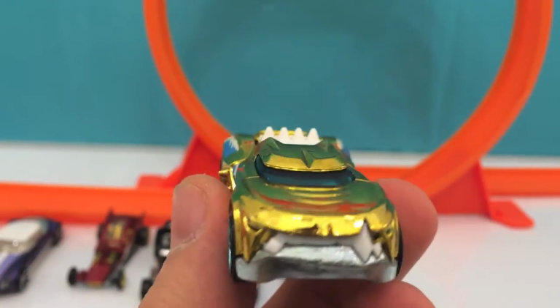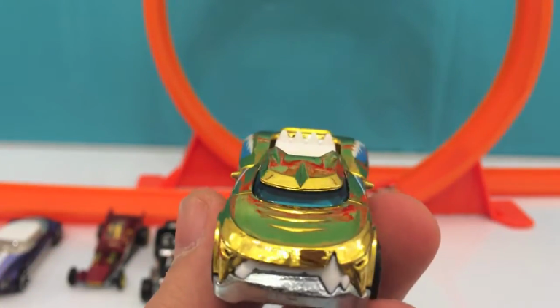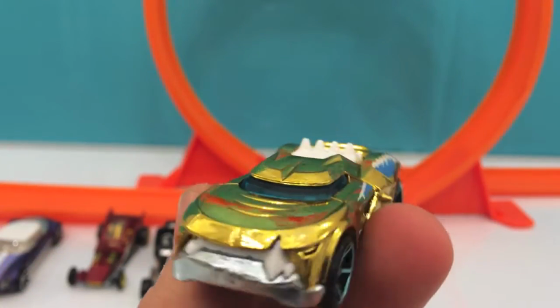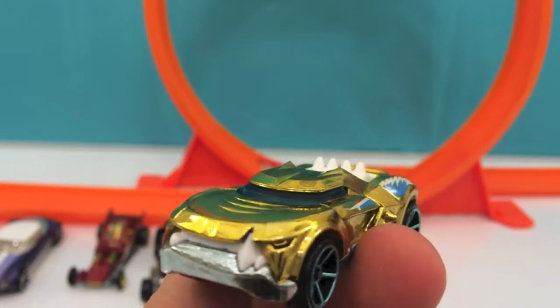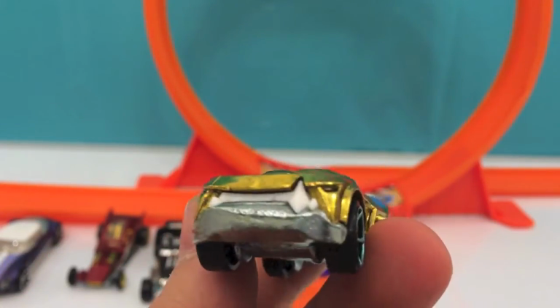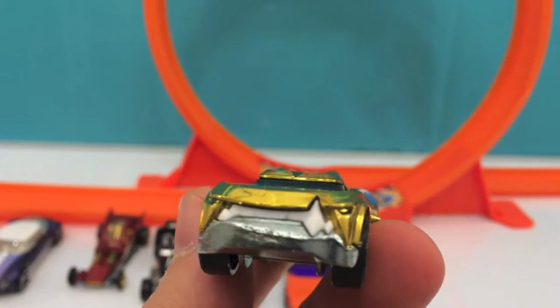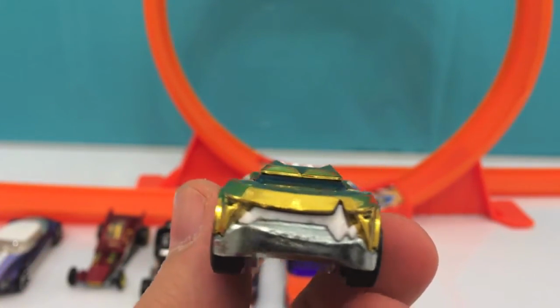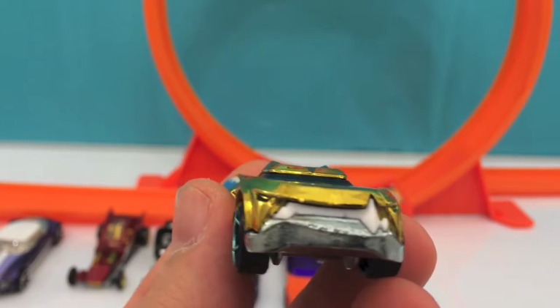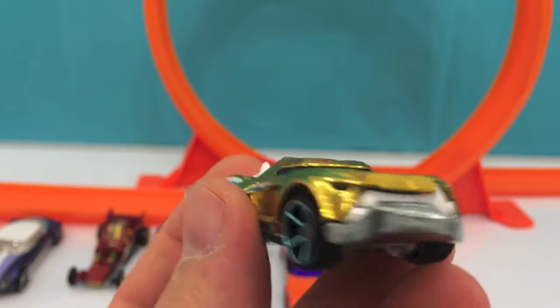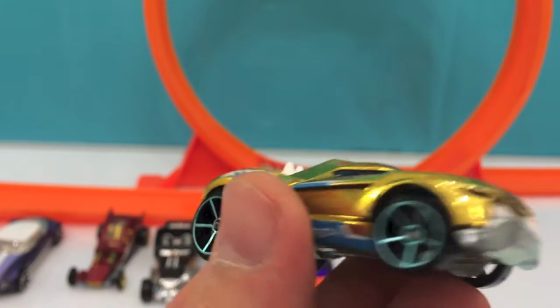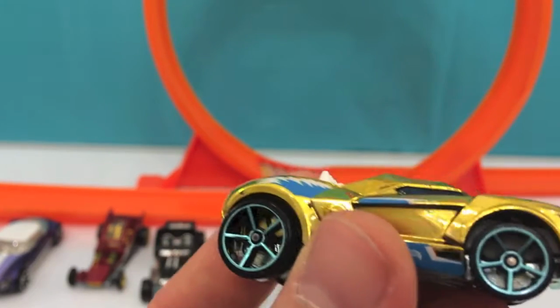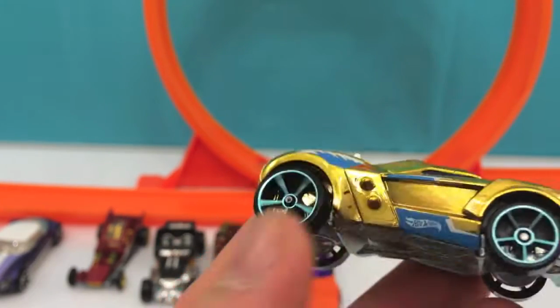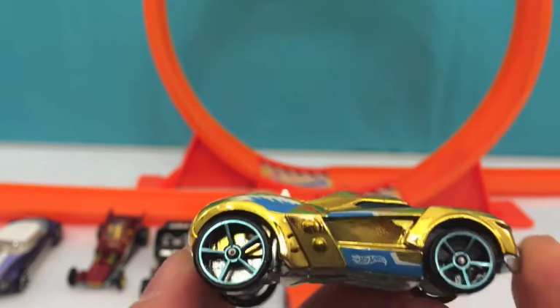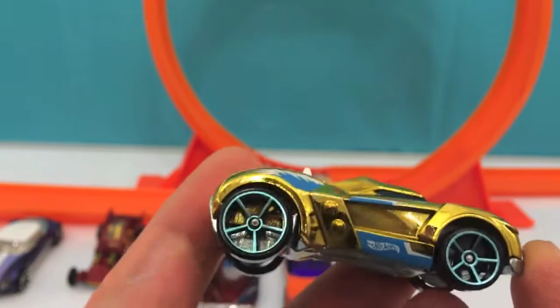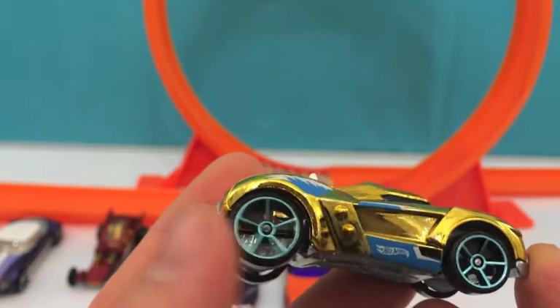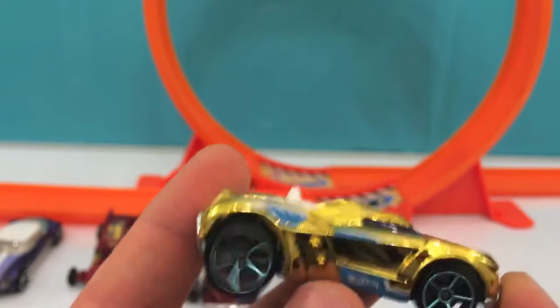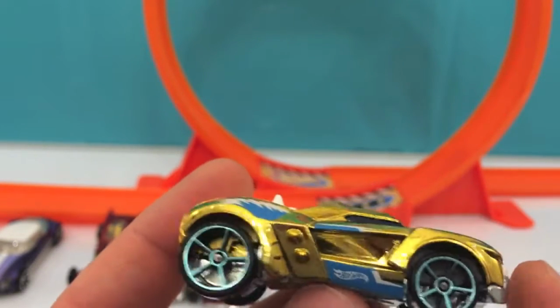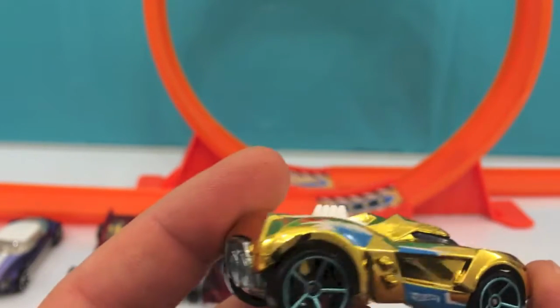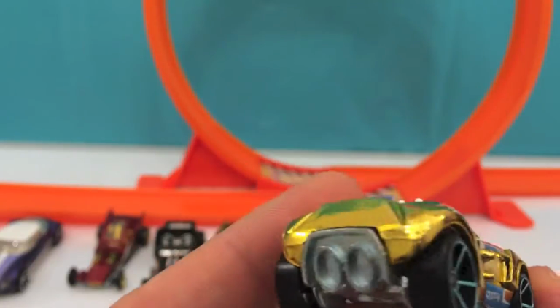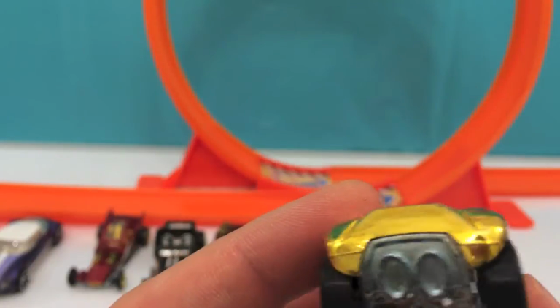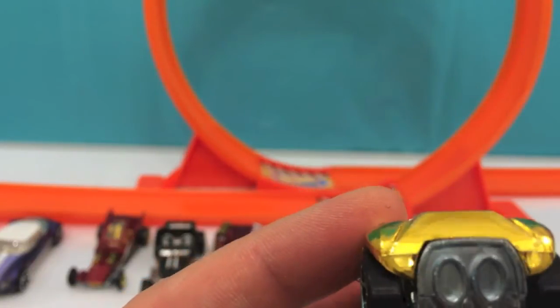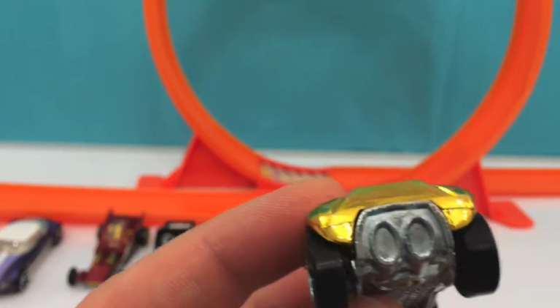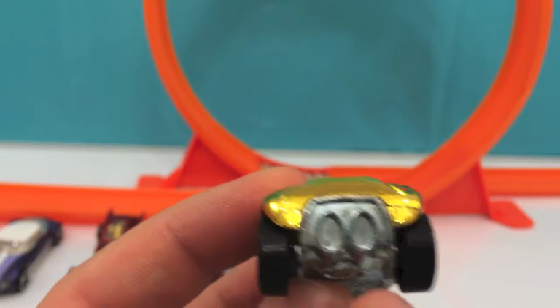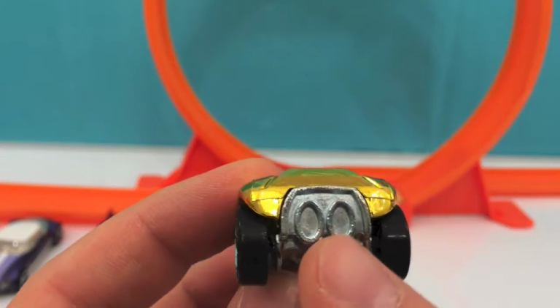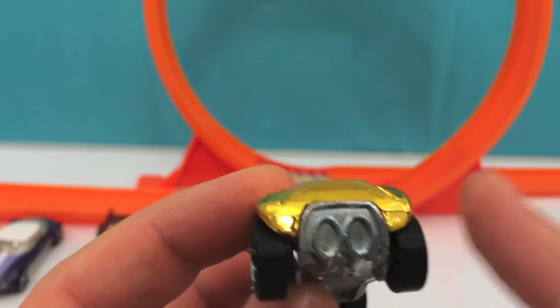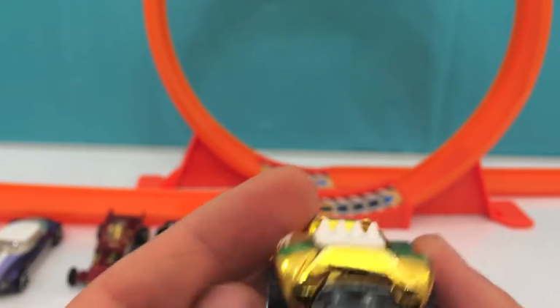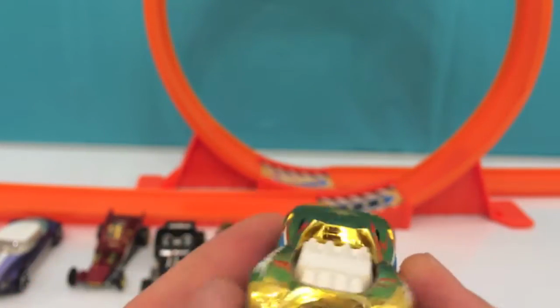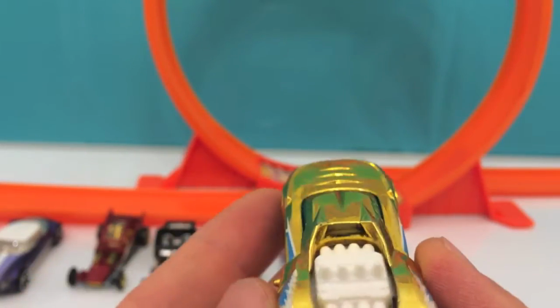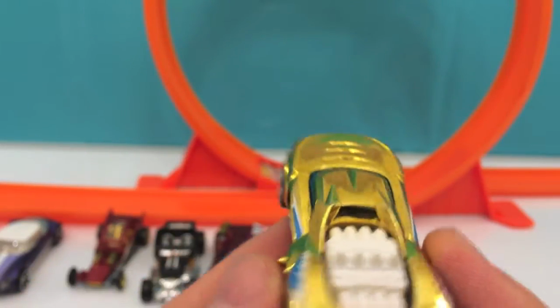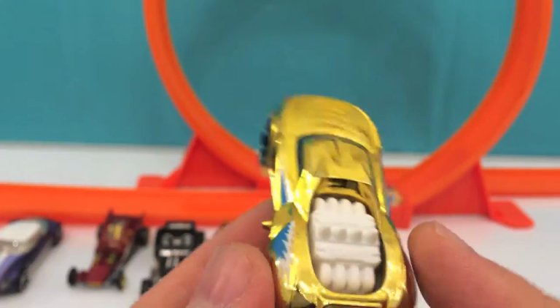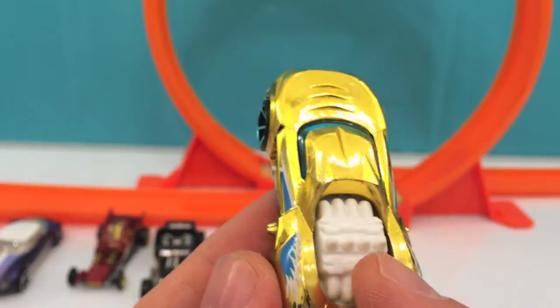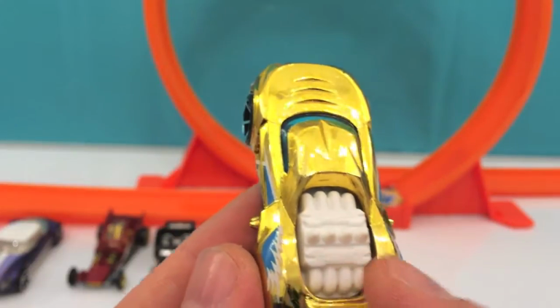Here's a gold one with big tires. It's got a big exhaust muffler in the back, and you can actually see the engine back here.